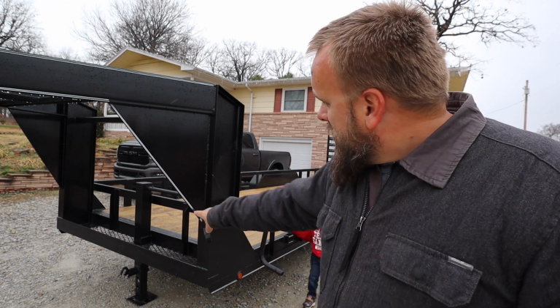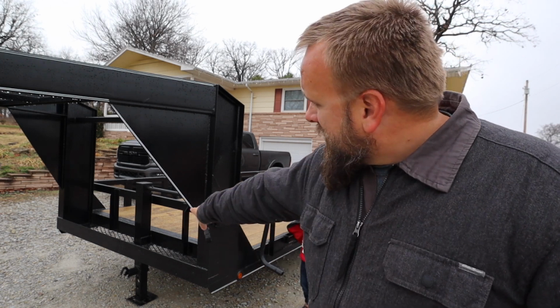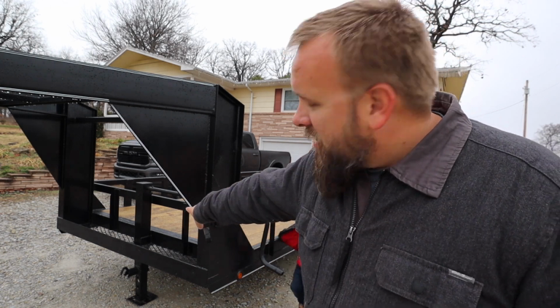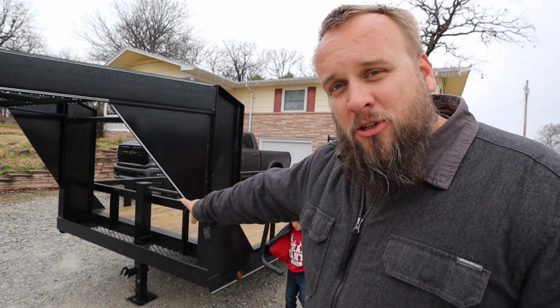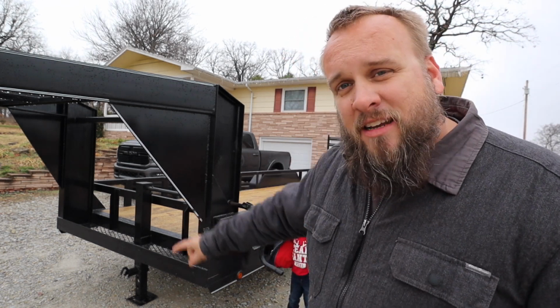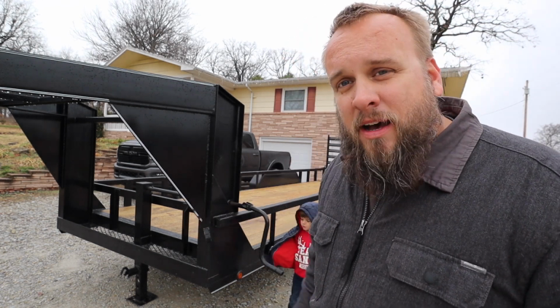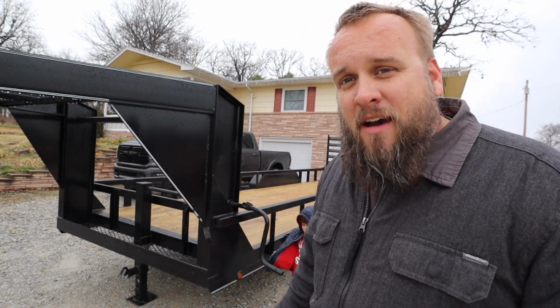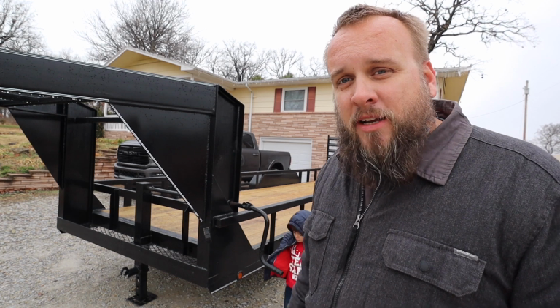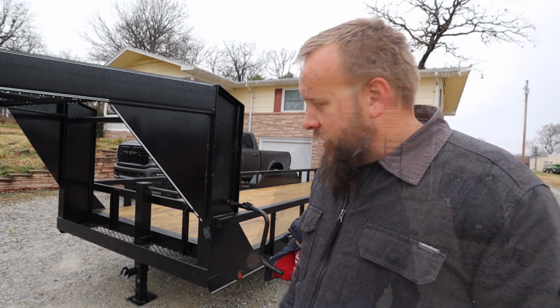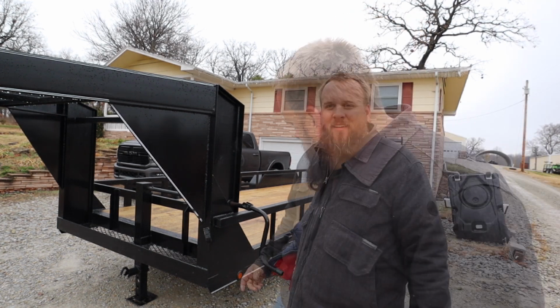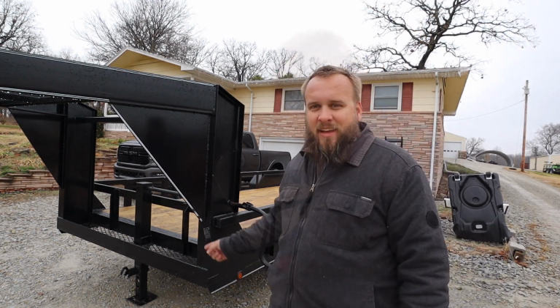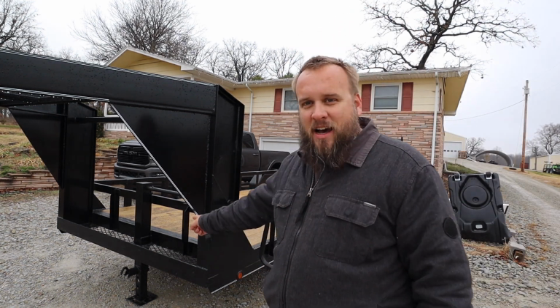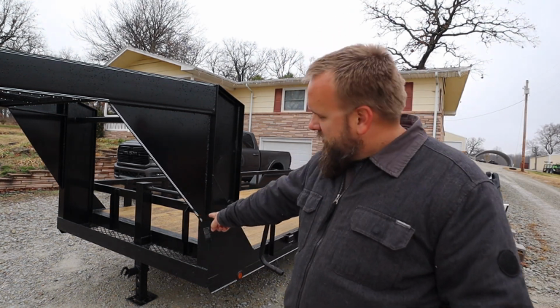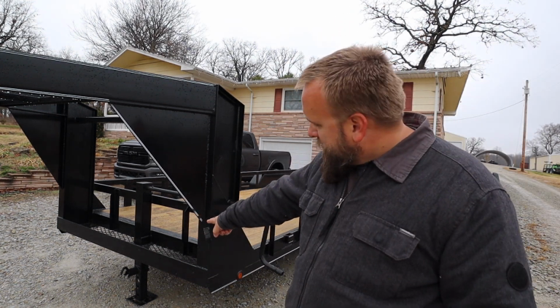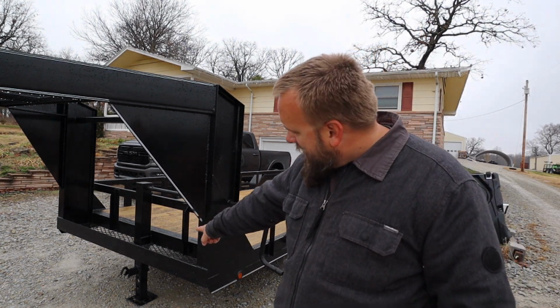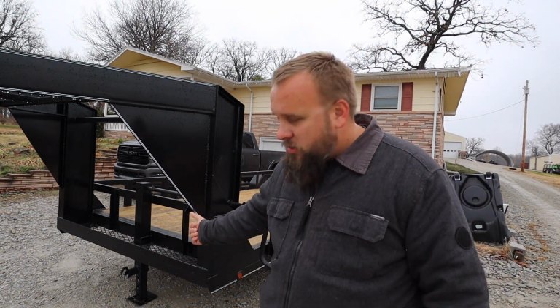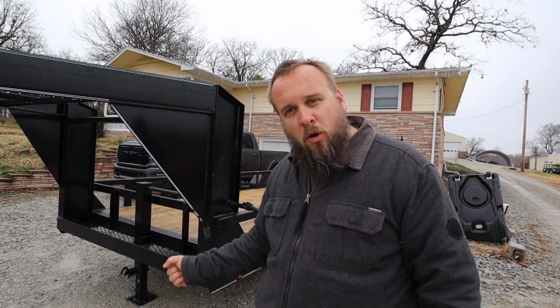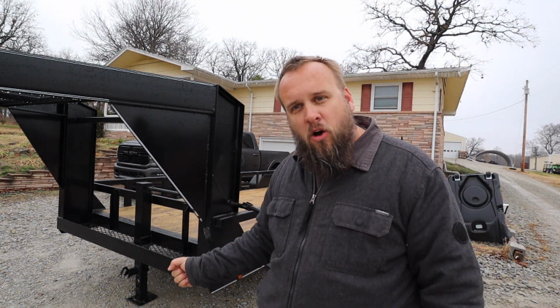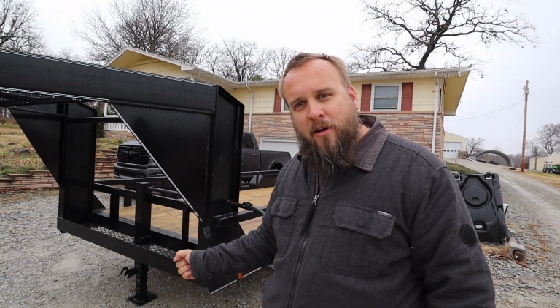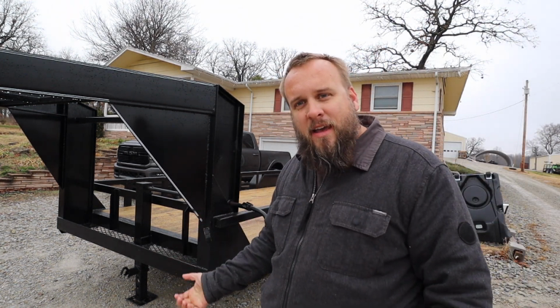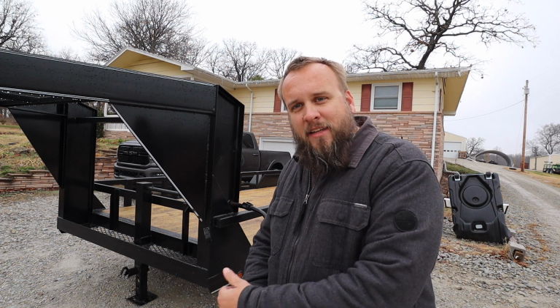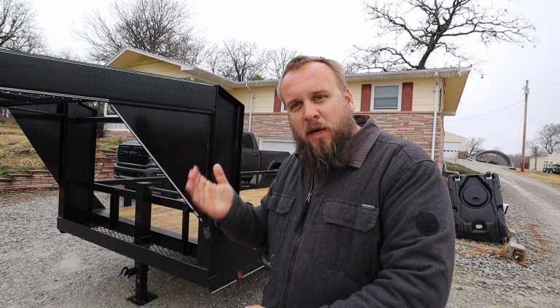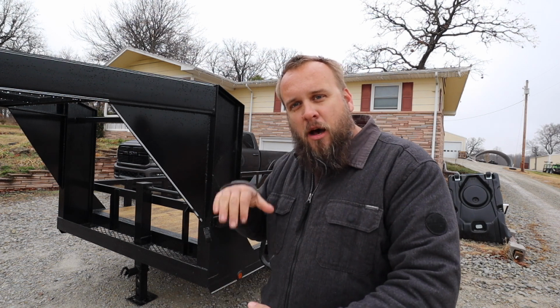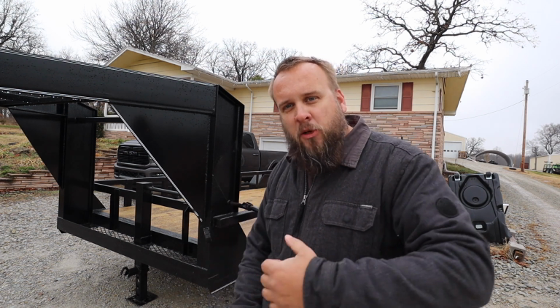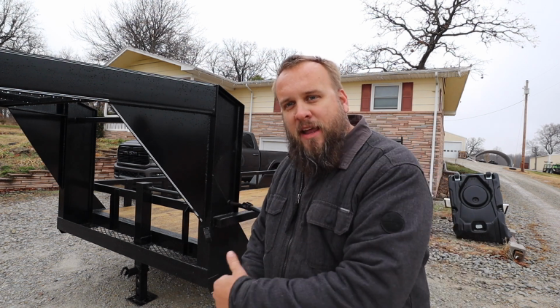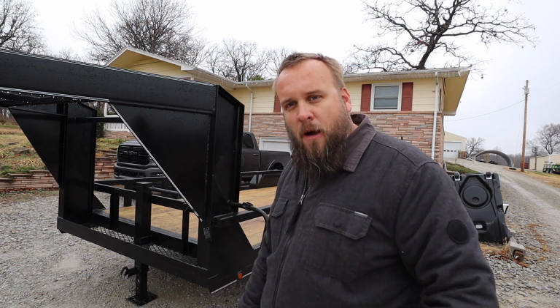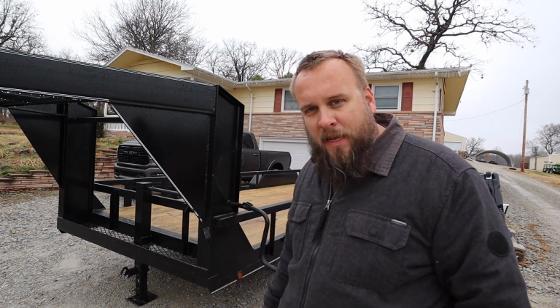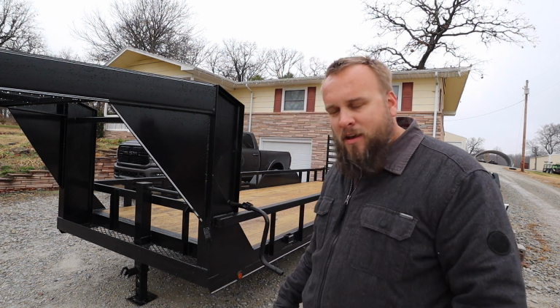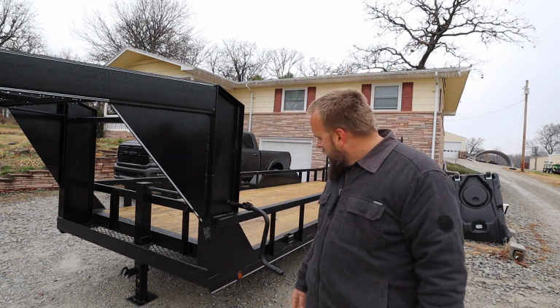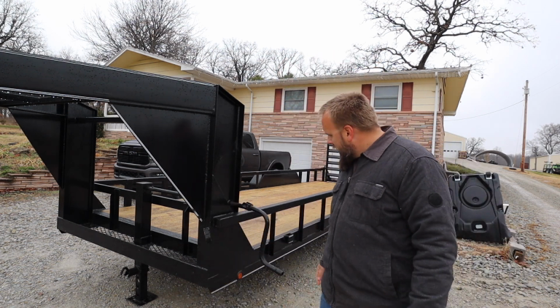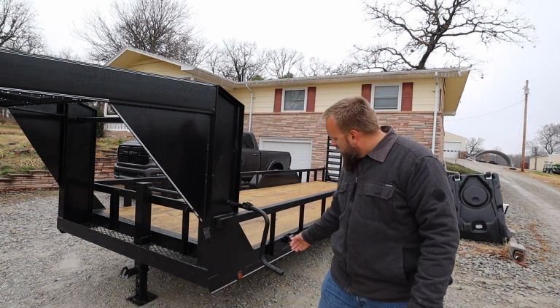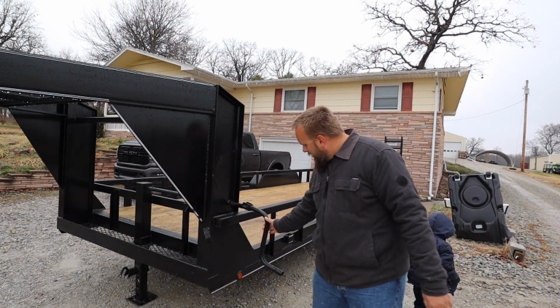This is a similar jack to what I have on my dump trailer. It's got the drop stand — pull the arm out and it springs up. You push that down and drop the pin in. Got a crank handle right here.